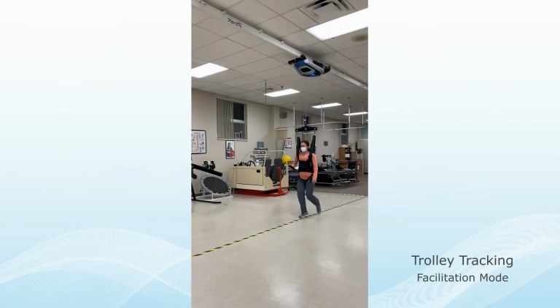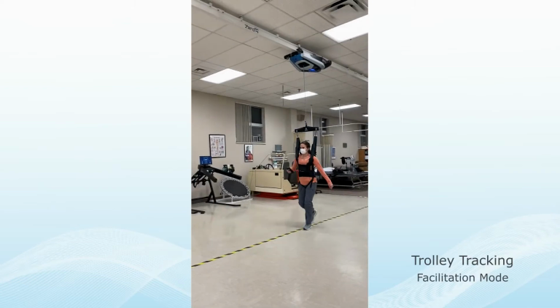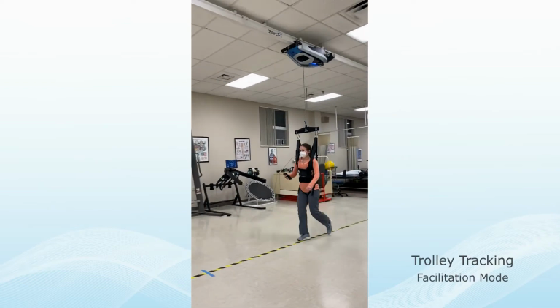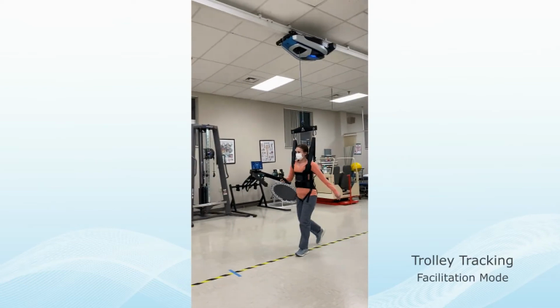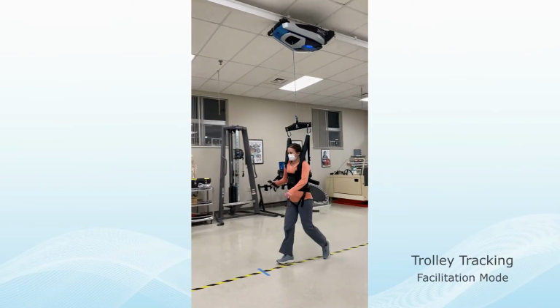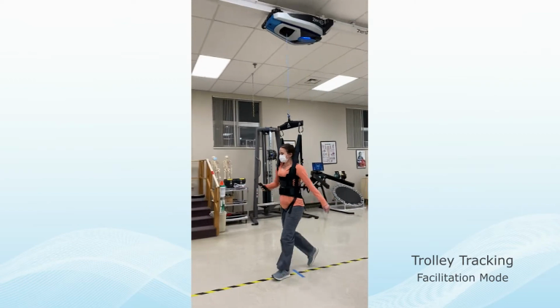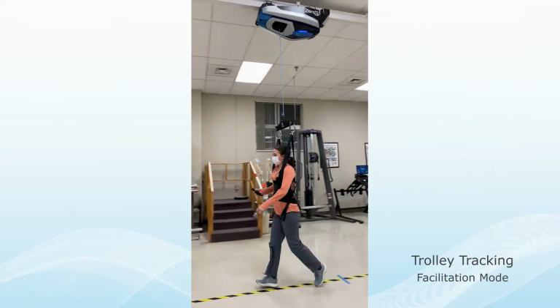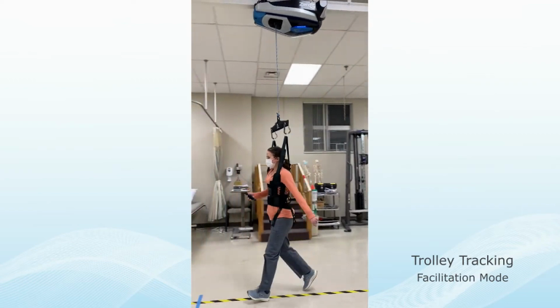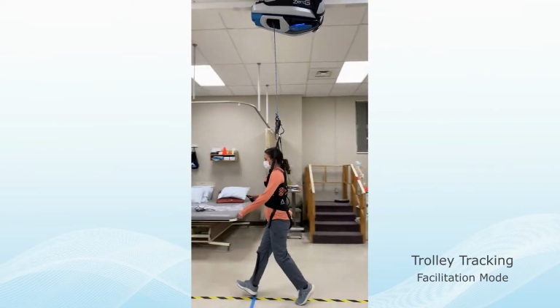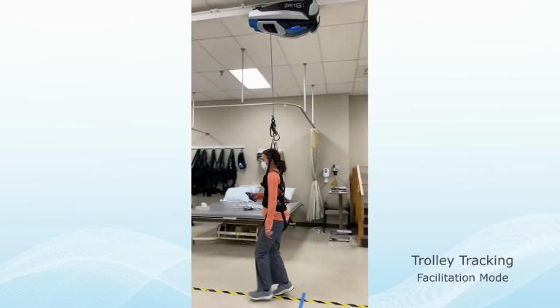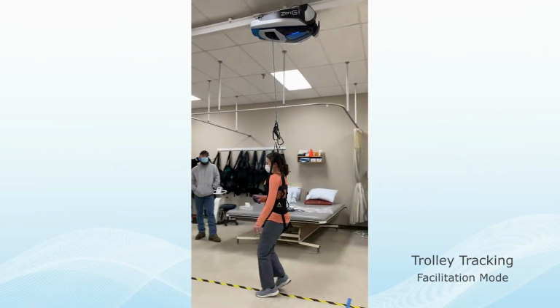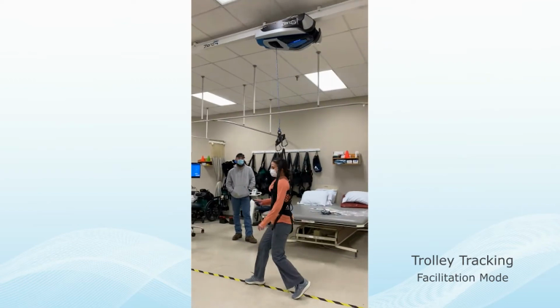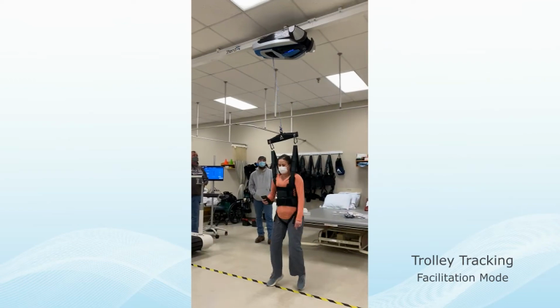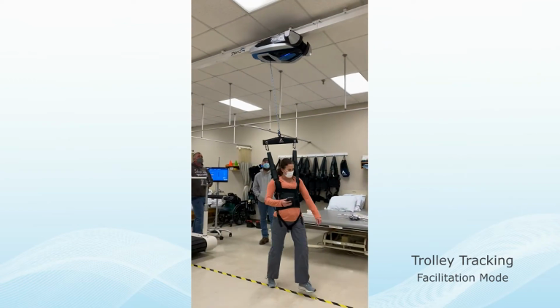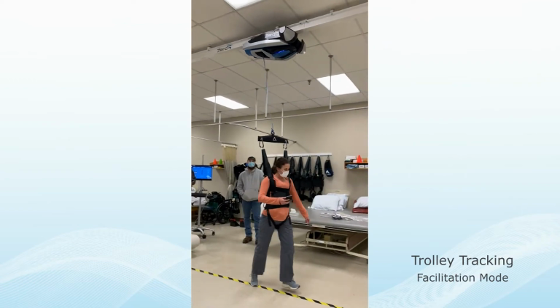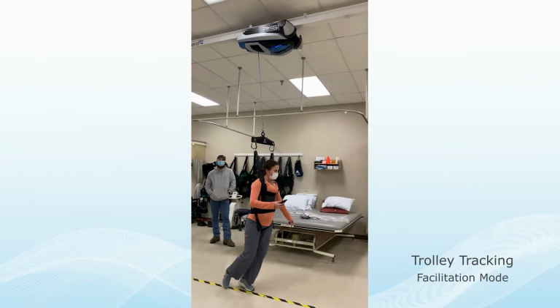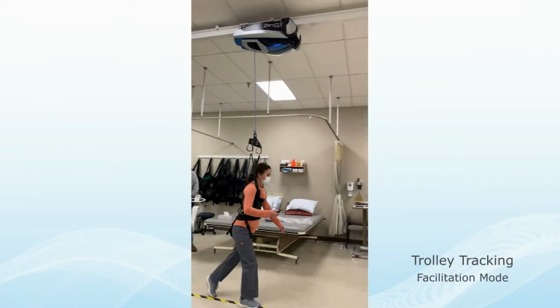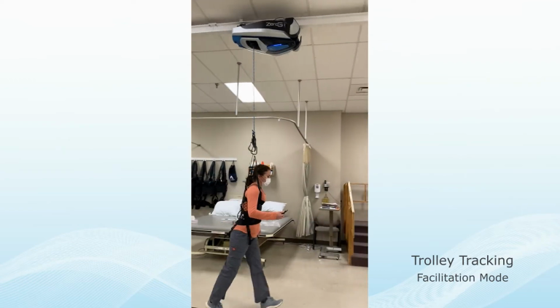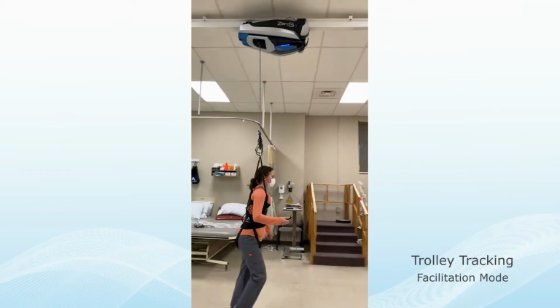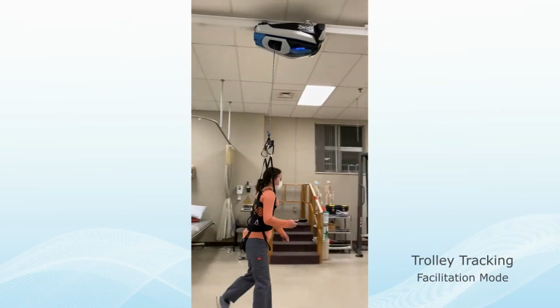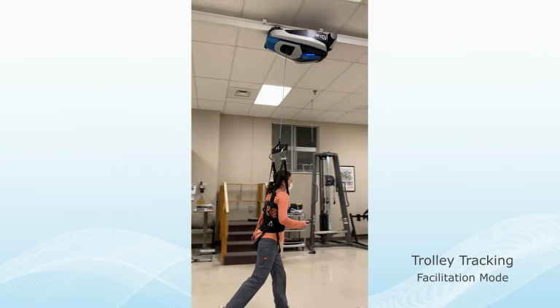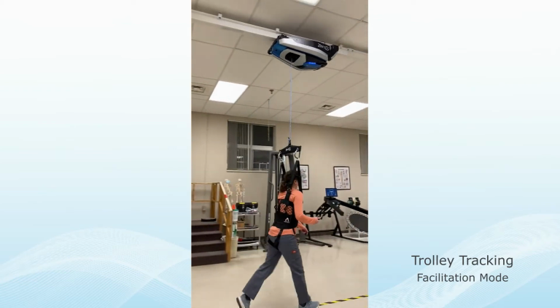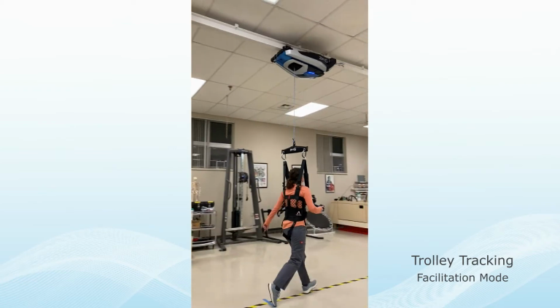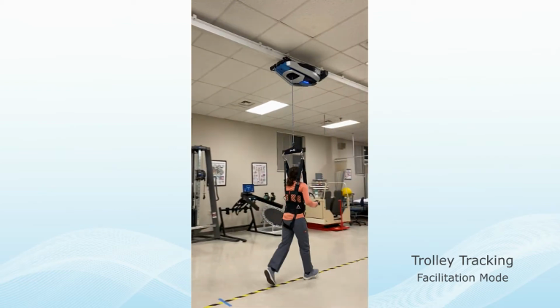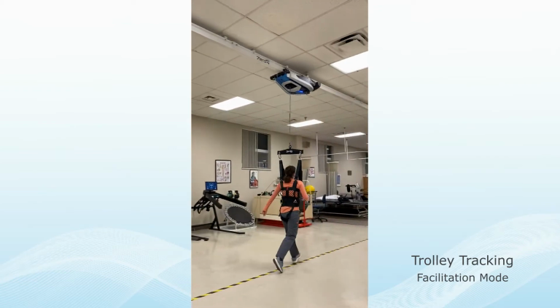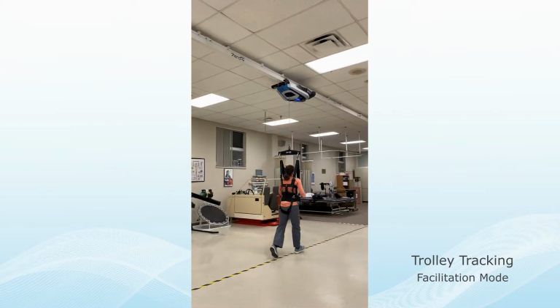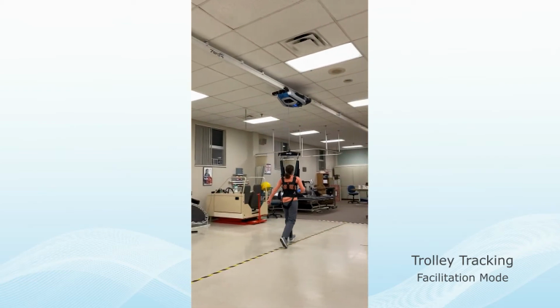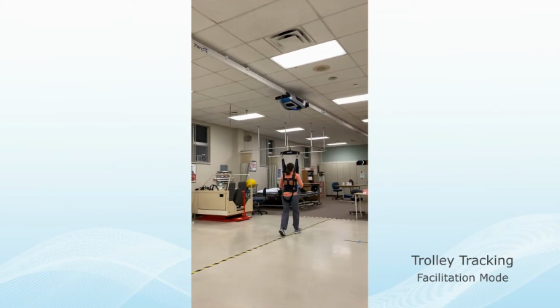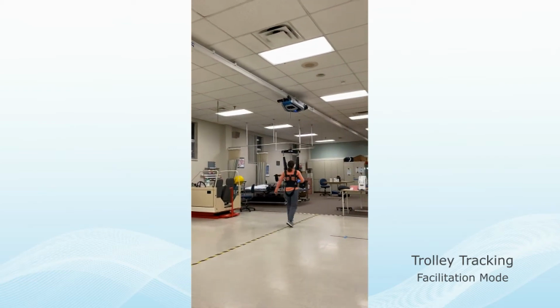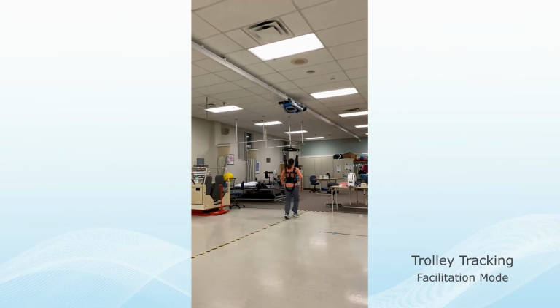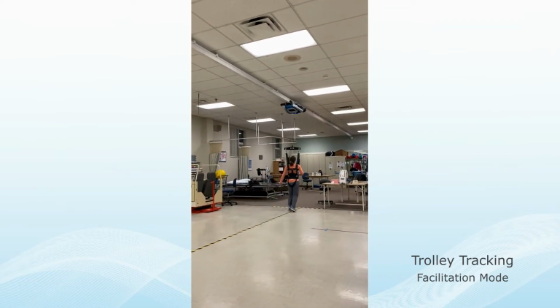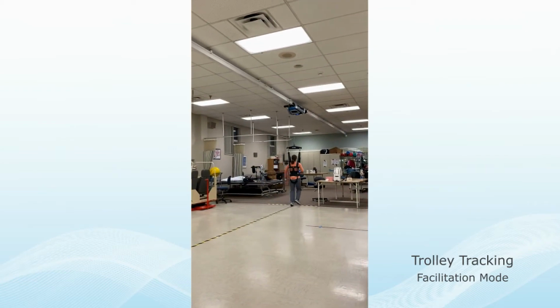In Facilitation Mode, the Zero-G robot is positioned anterior to the subject. The clinician can customize the level of pulling force to initiate gait or cue stepping patterns.